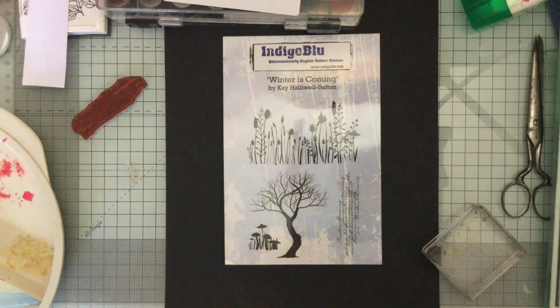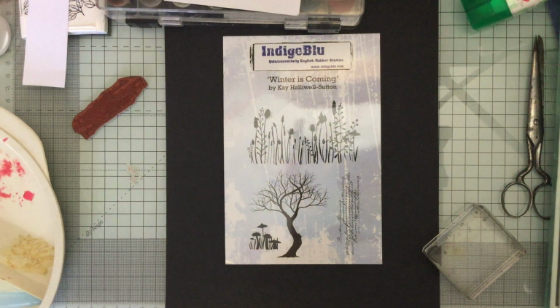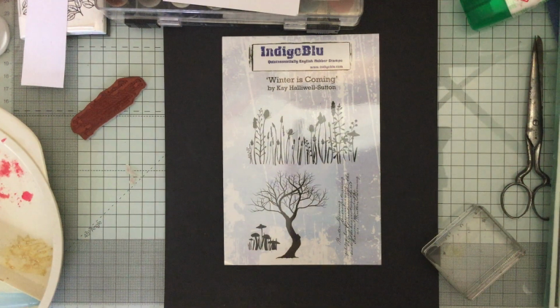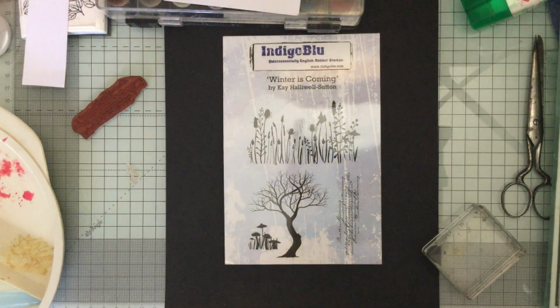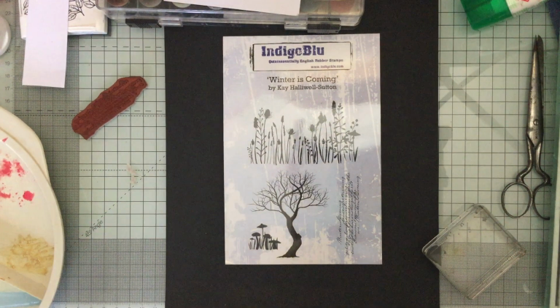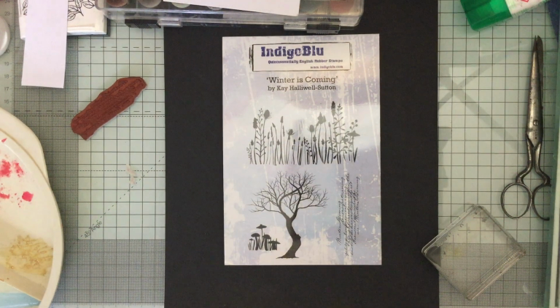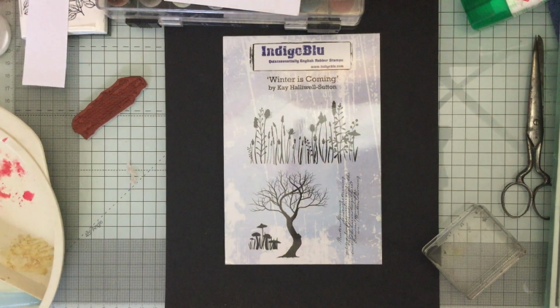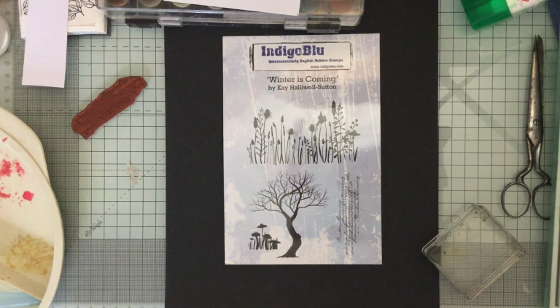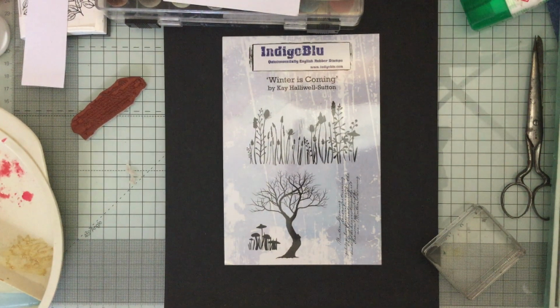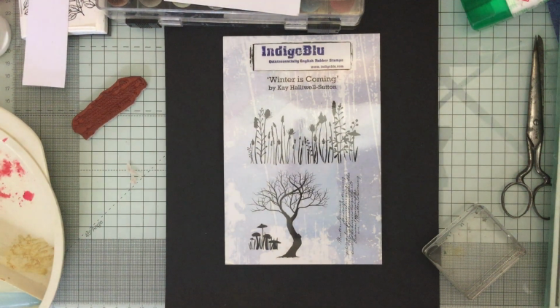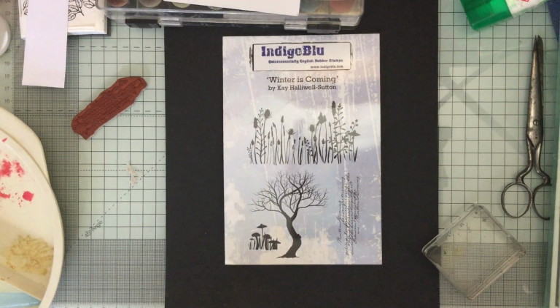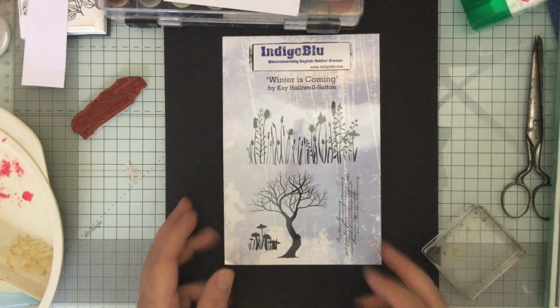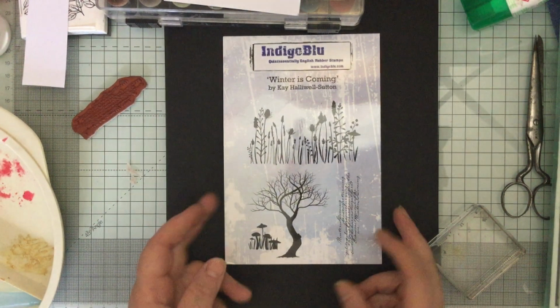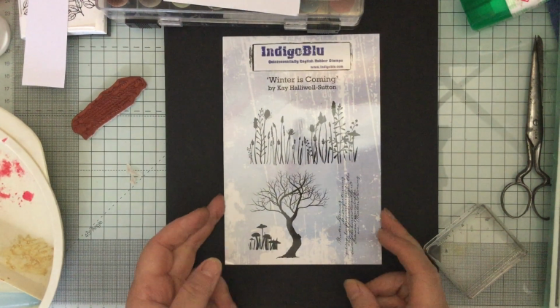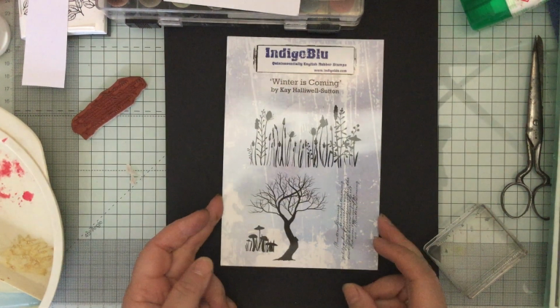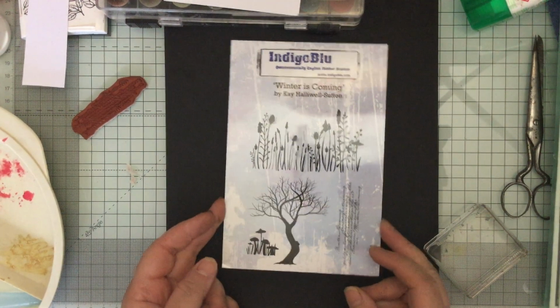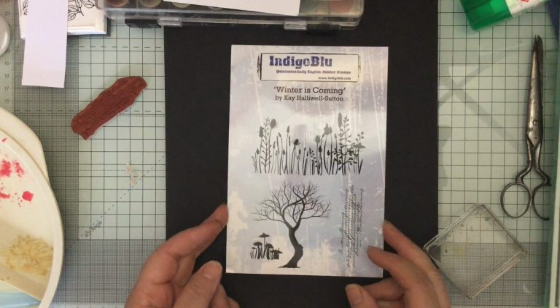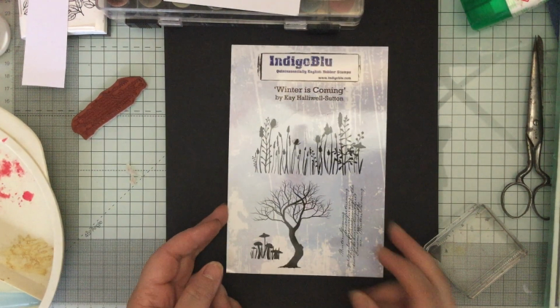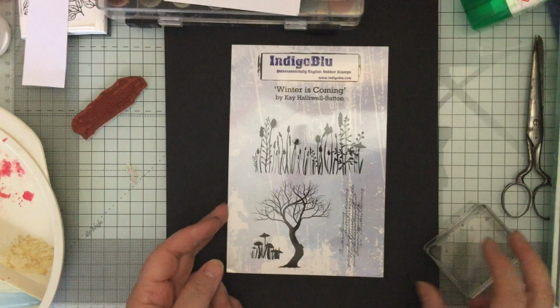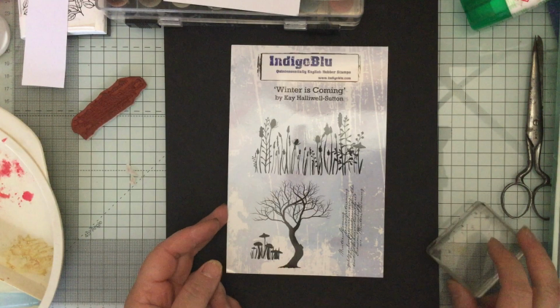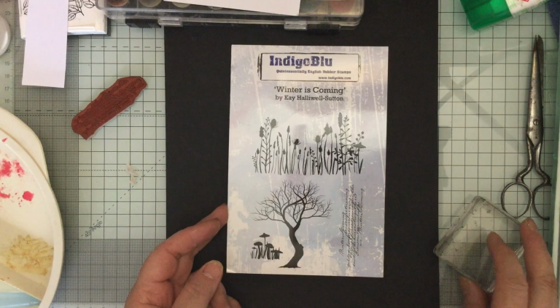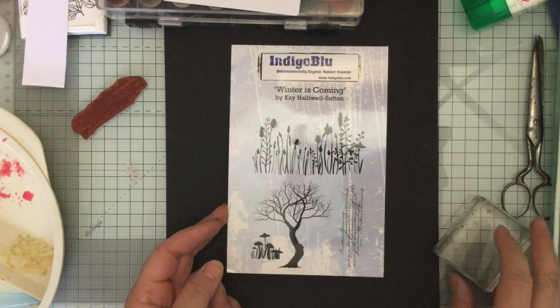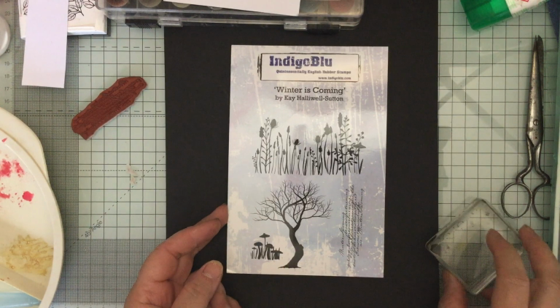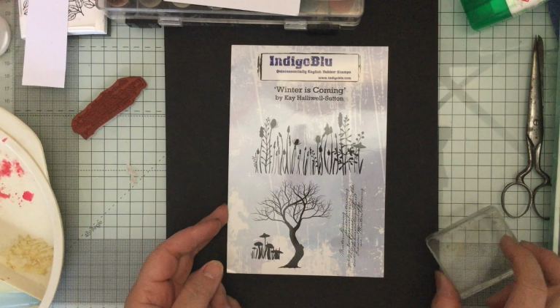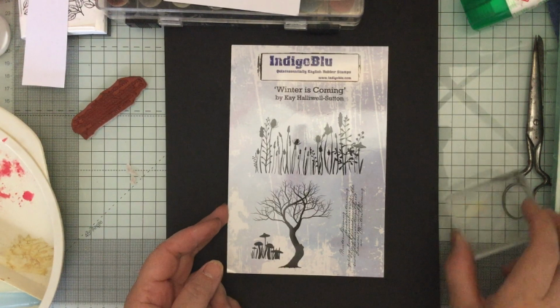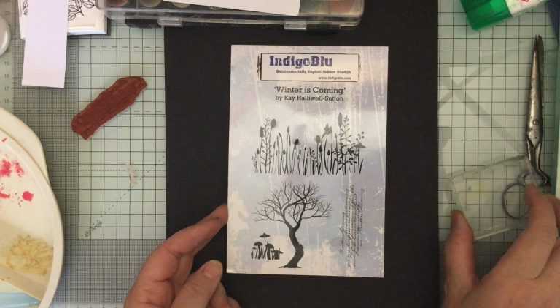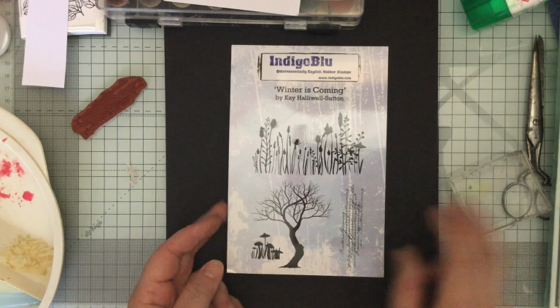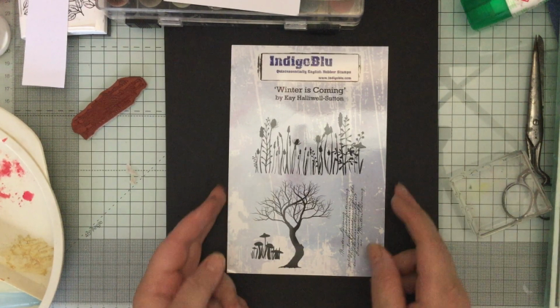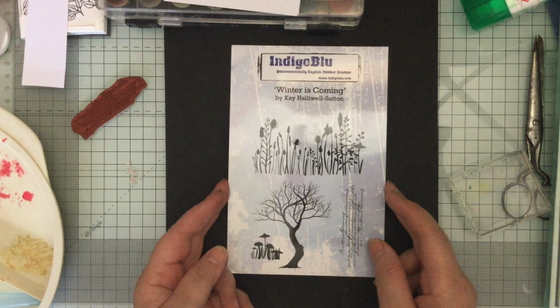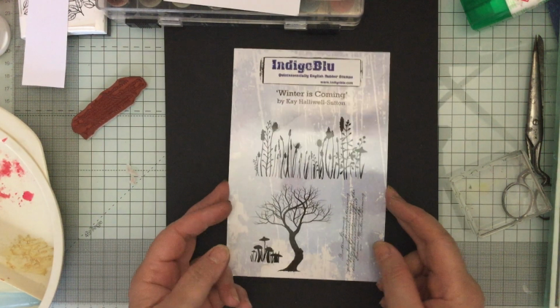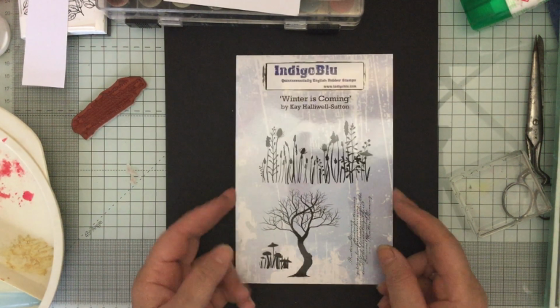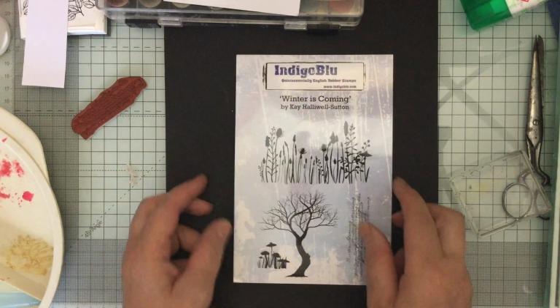Hello and welcome to Crafting with Jane. Today we're looking at a beautiful stamp set by Indigo Blue which is called Winter is Coming.